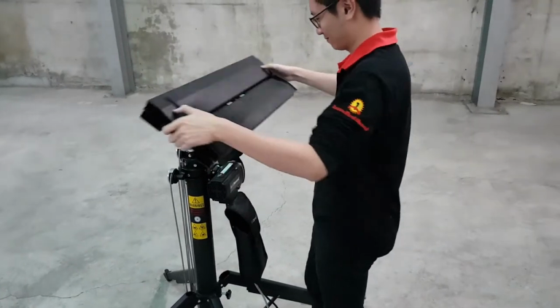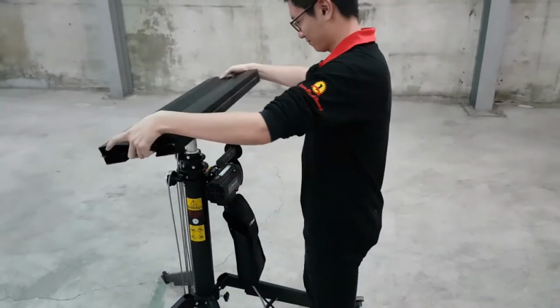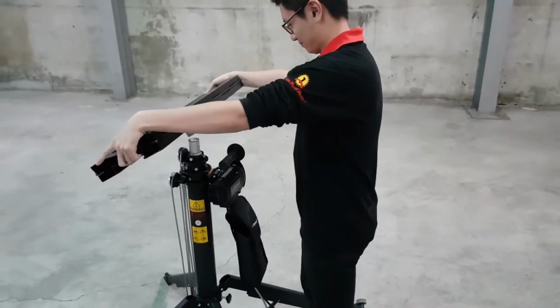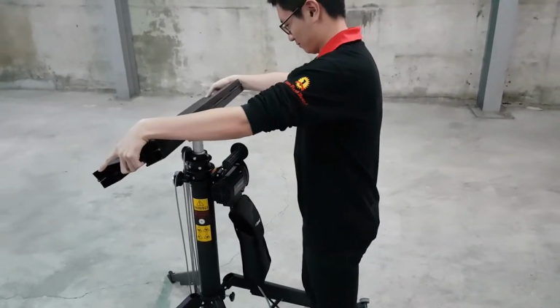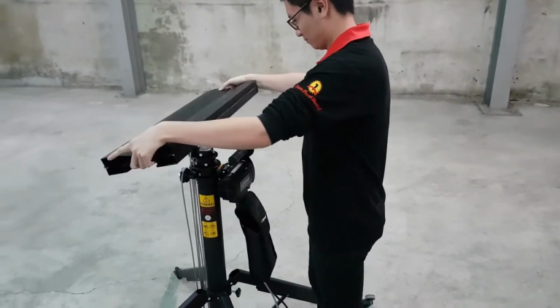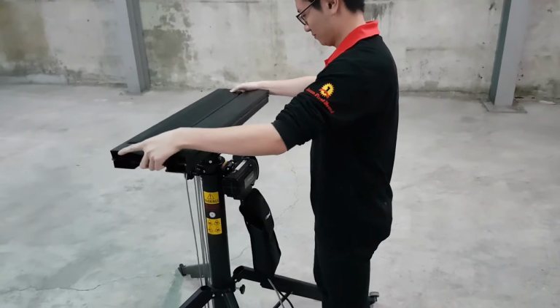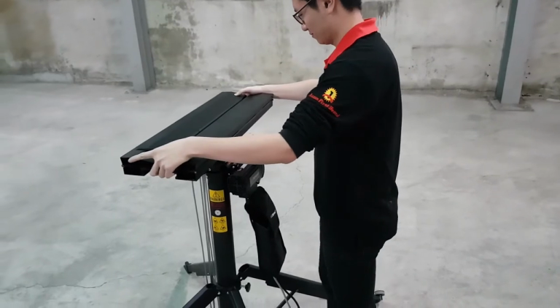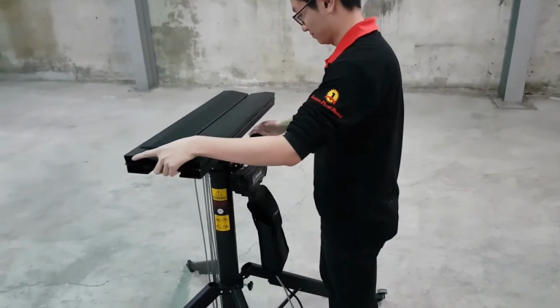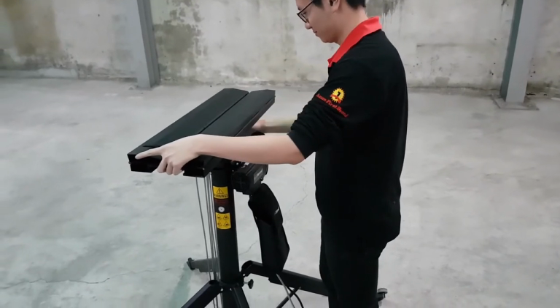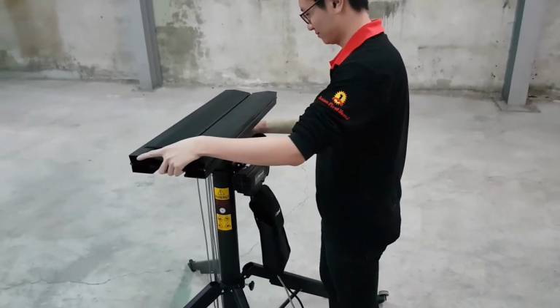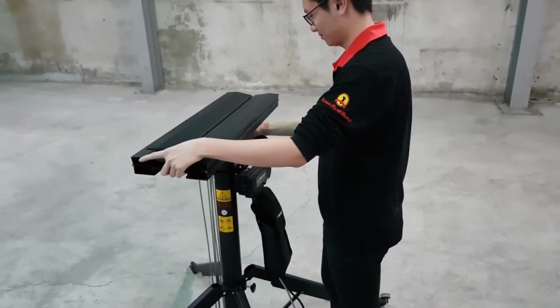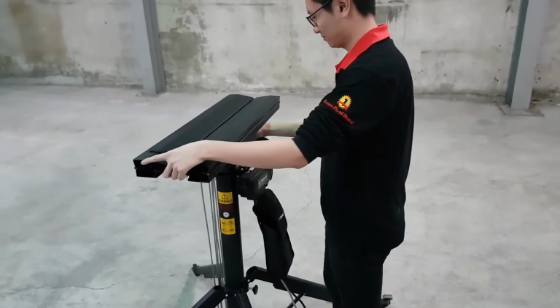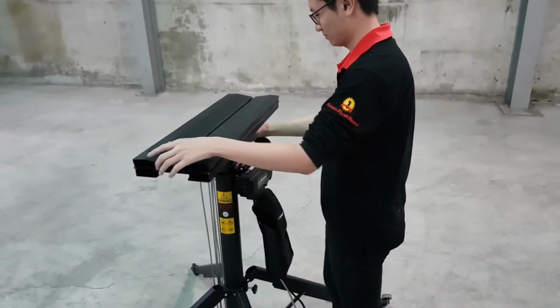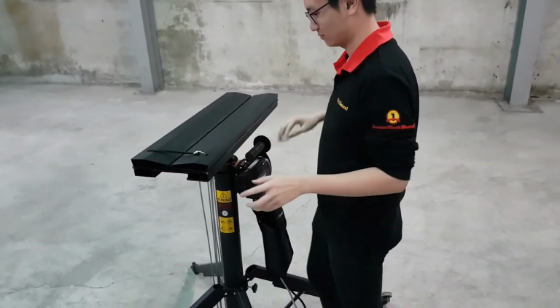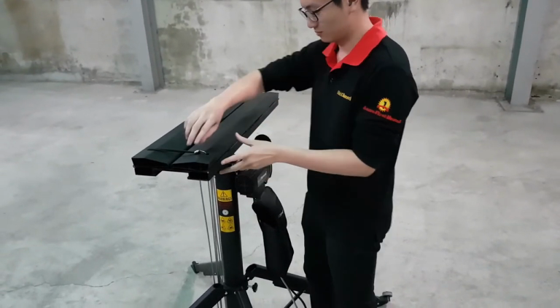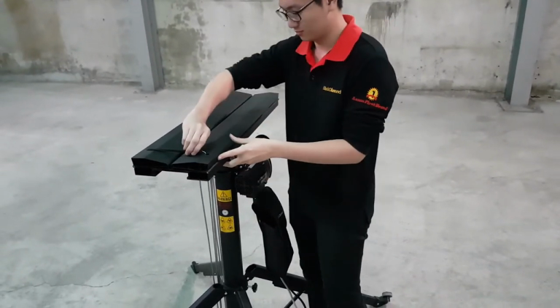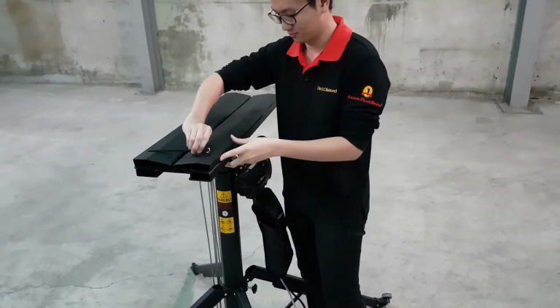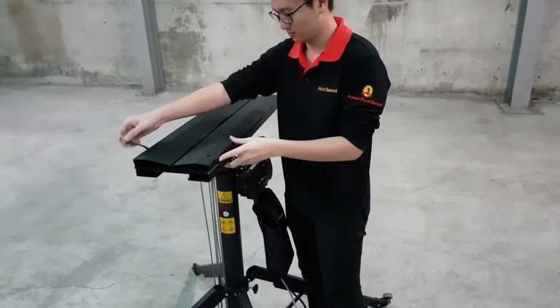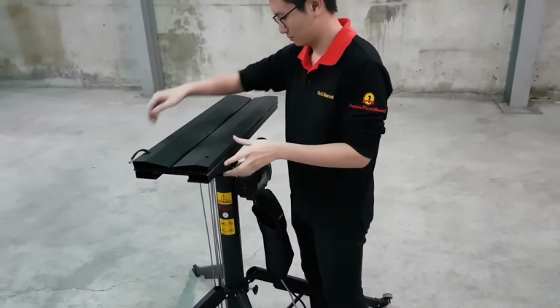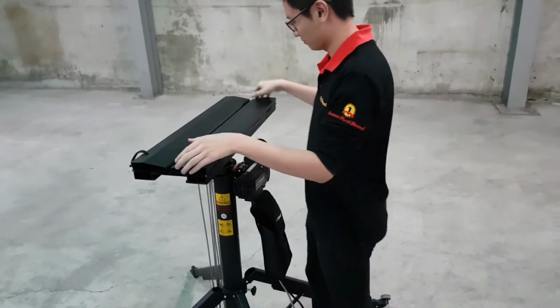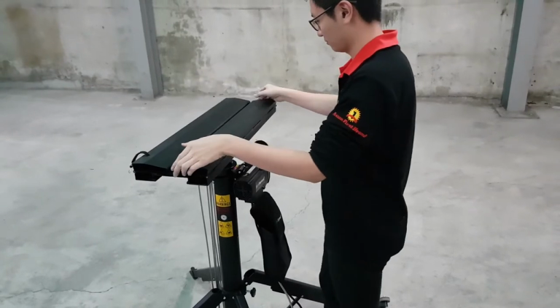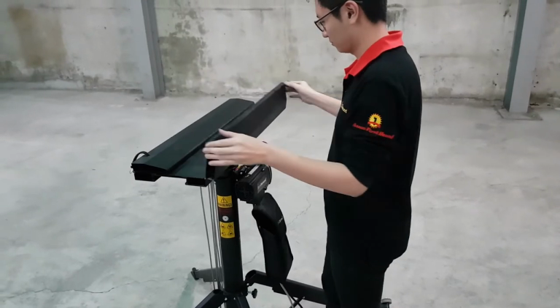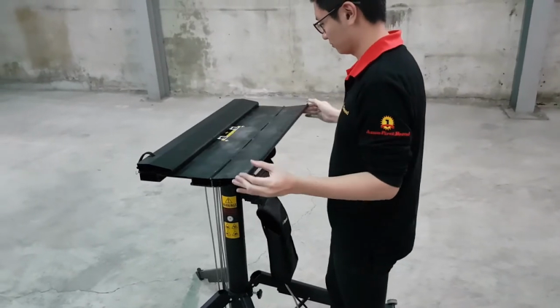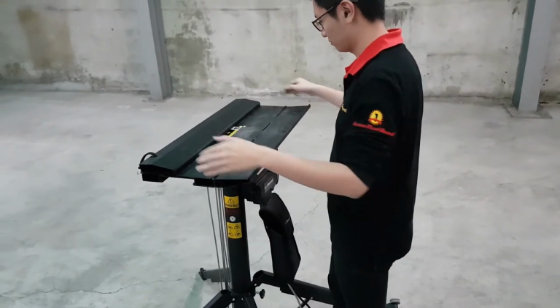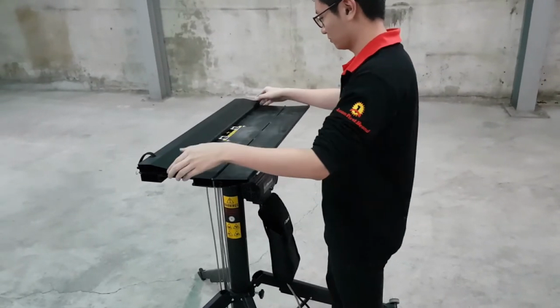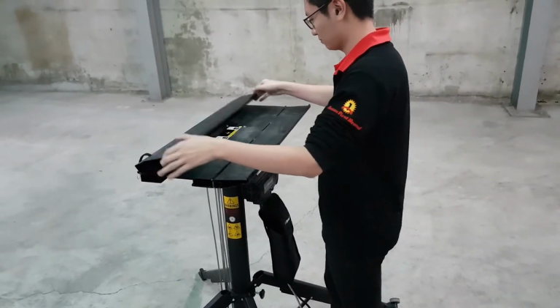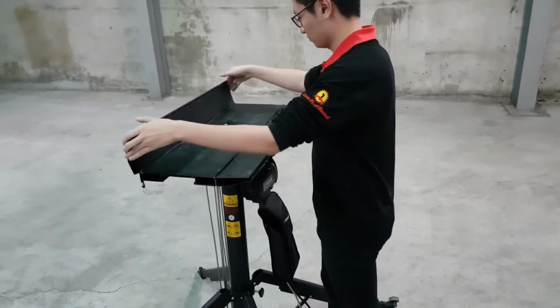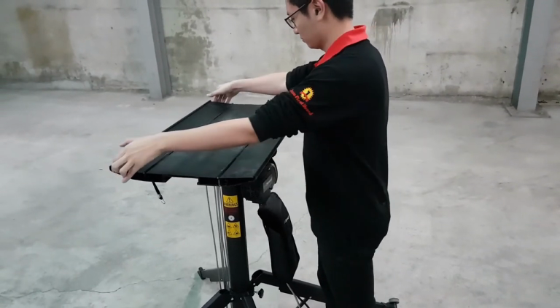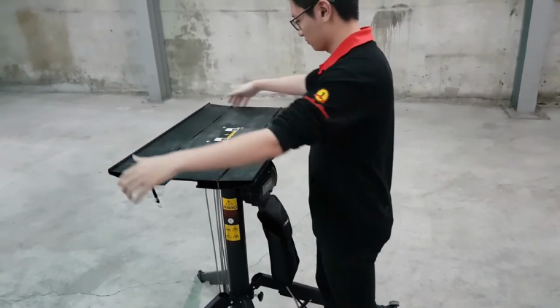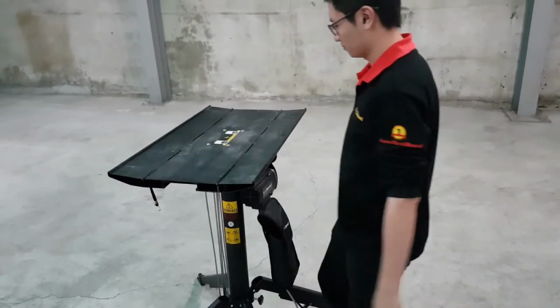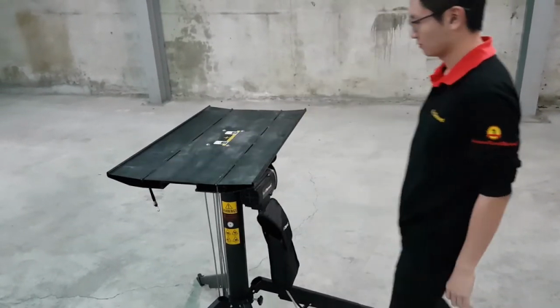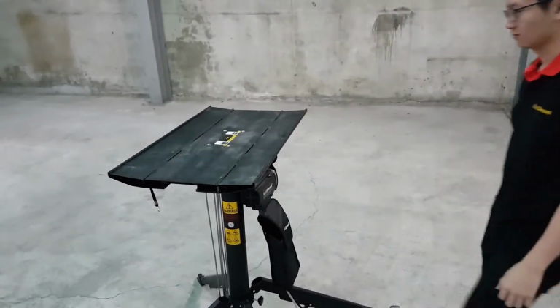Install the top panel onto the cylinder. Tighten the screw and unfold the panel. Then connect the lifter to a power source and pay attention to the voltage requirement of your model.